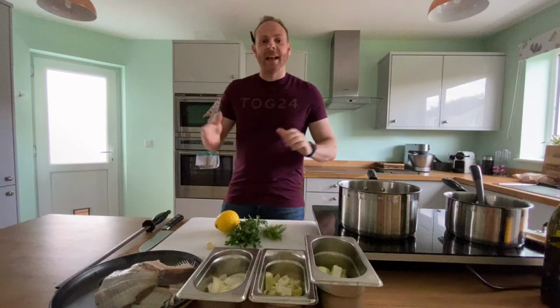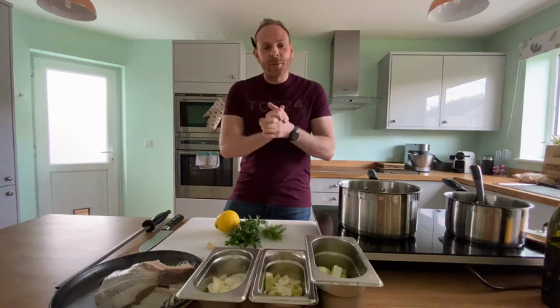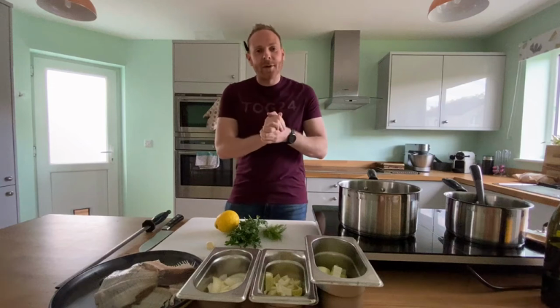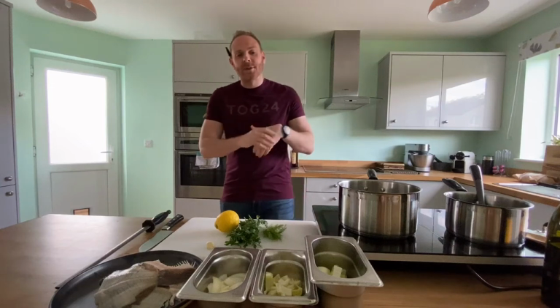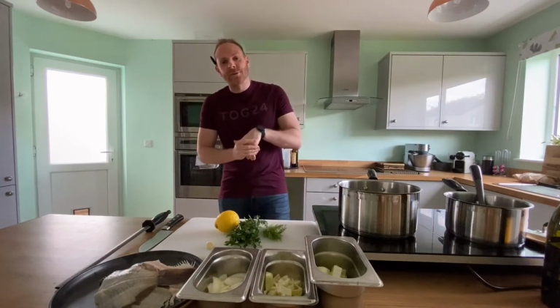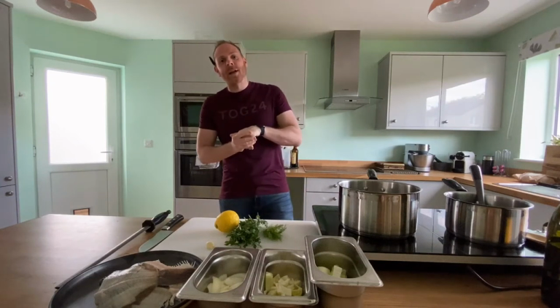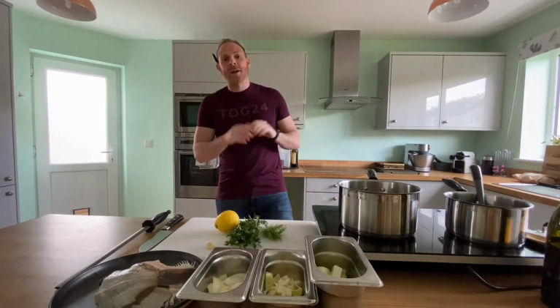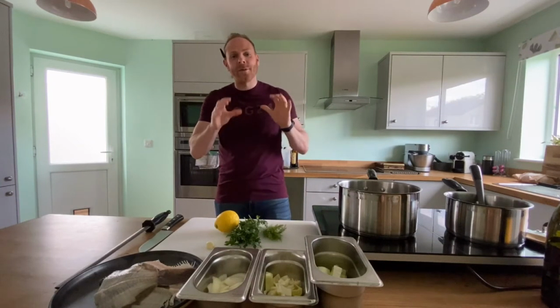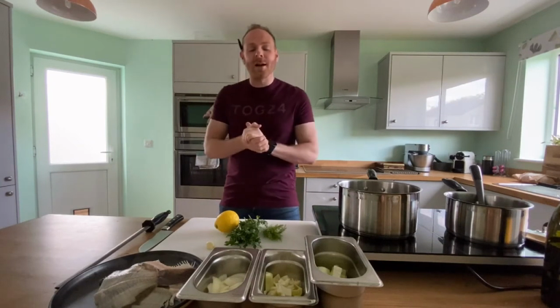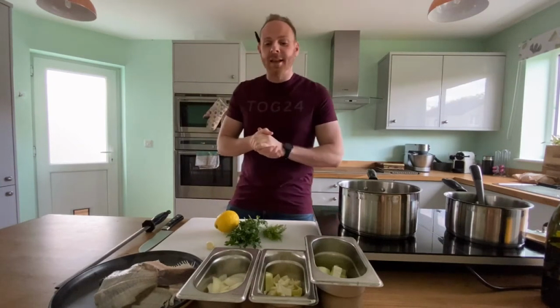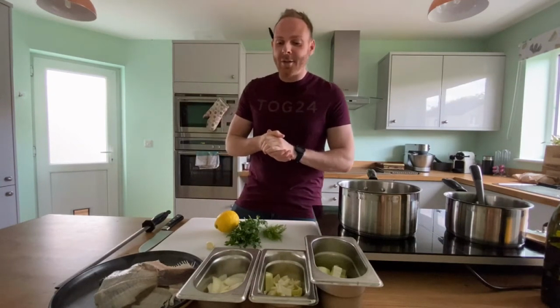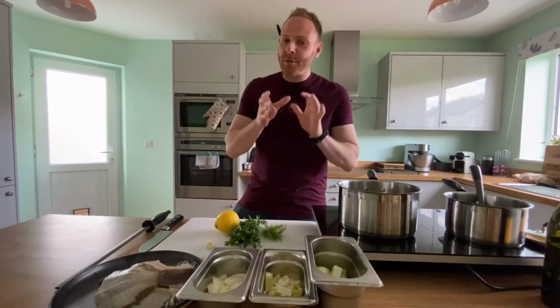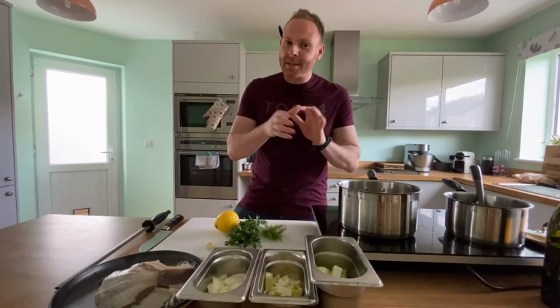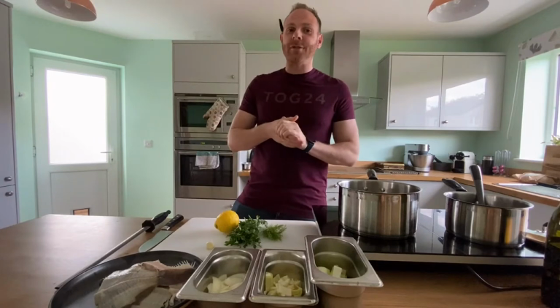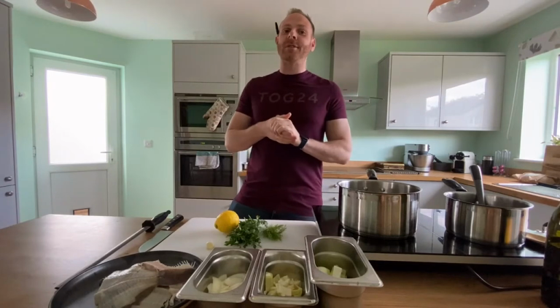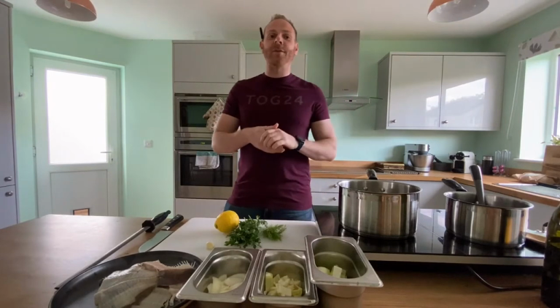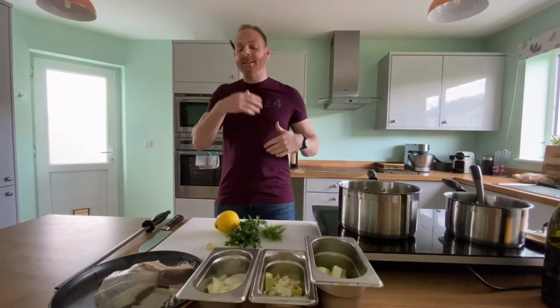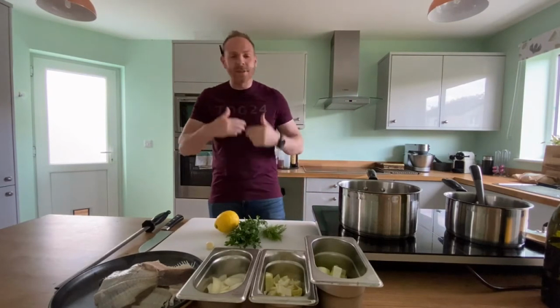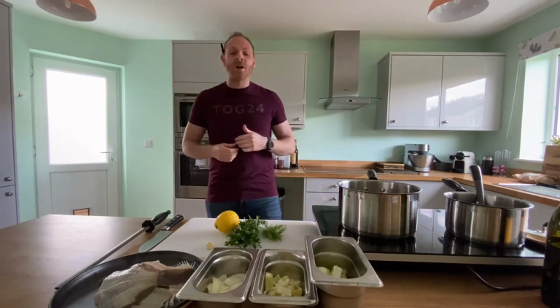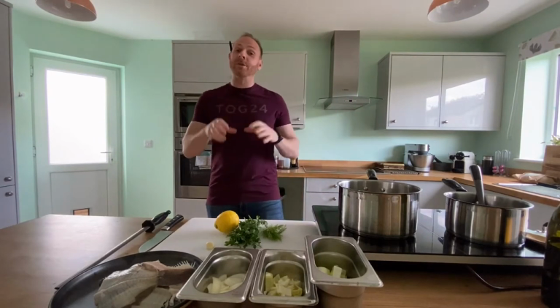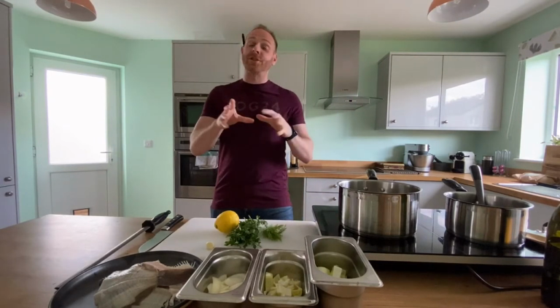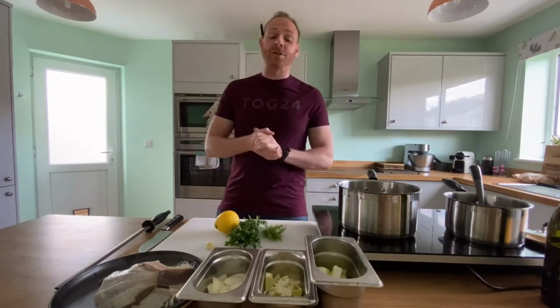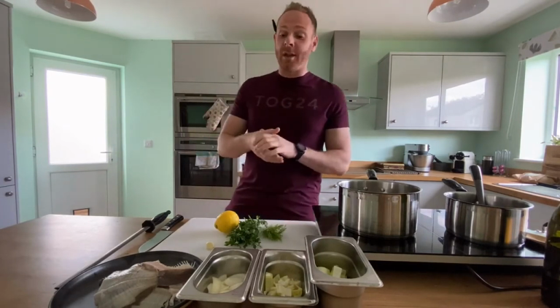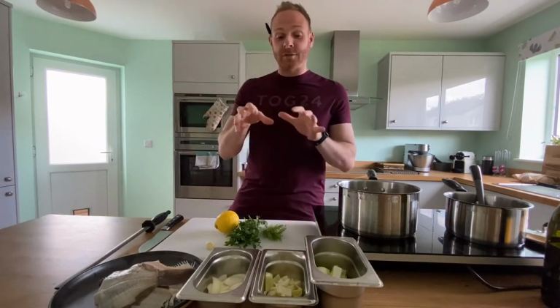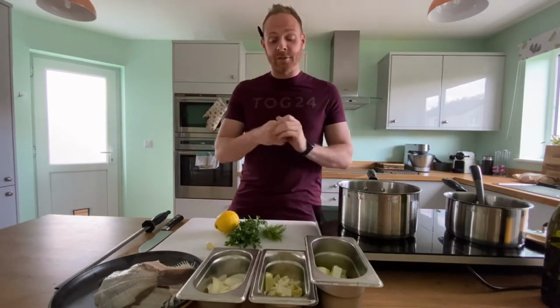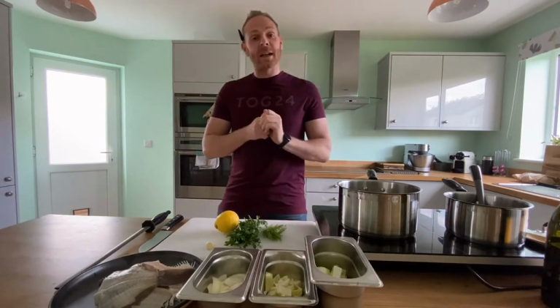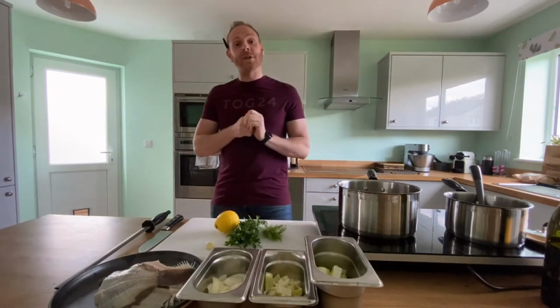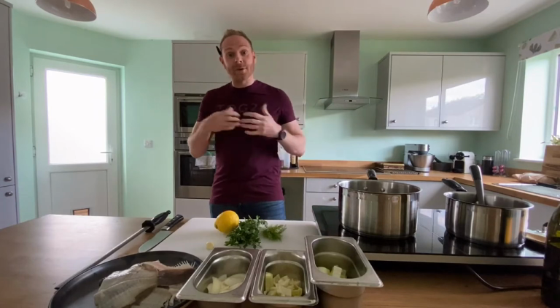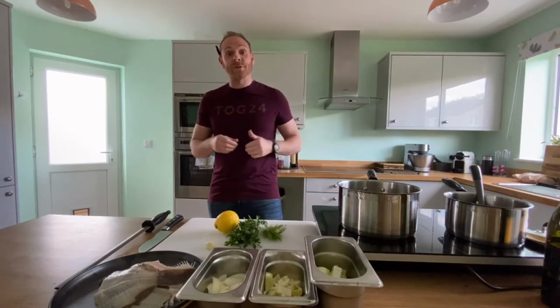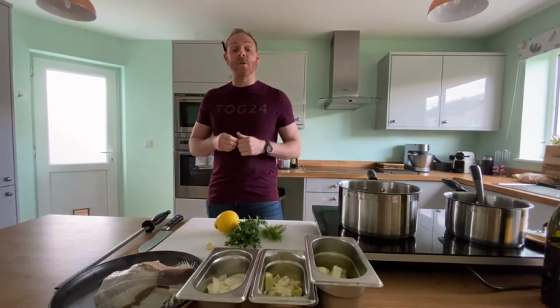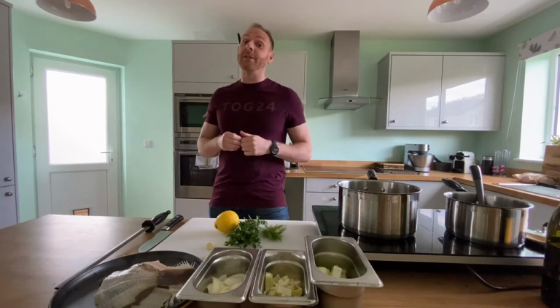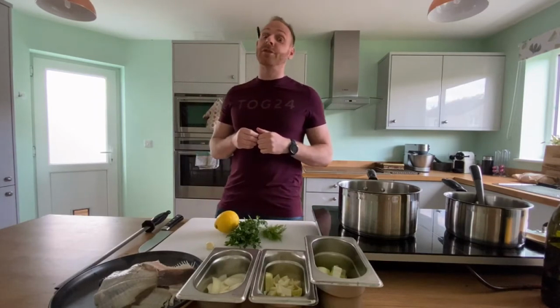Hi everybody, welcome to Social Food Network. I hope we're all well. We've got another basic skill for you today. We're continuing the stocks and we're doing a fish stock.